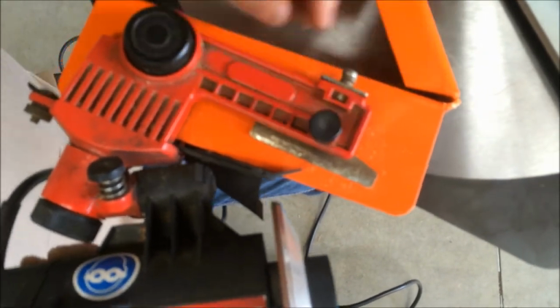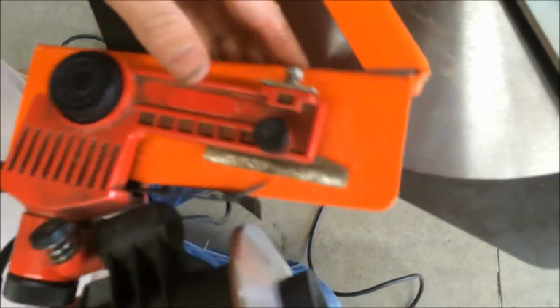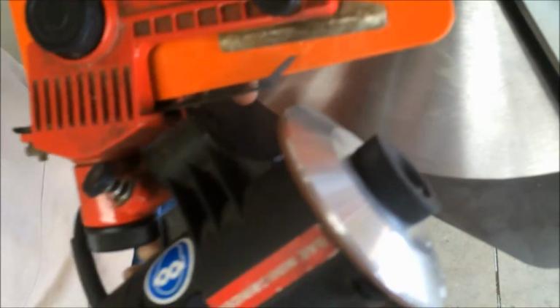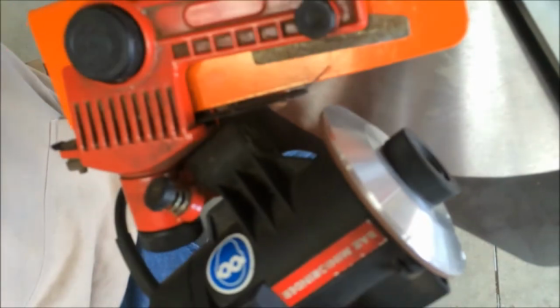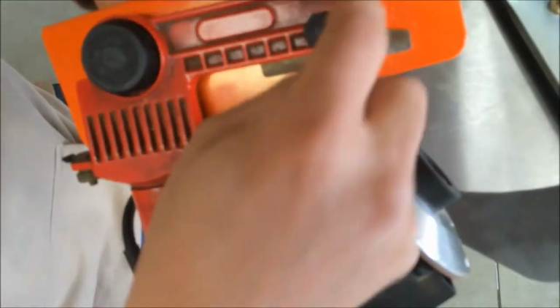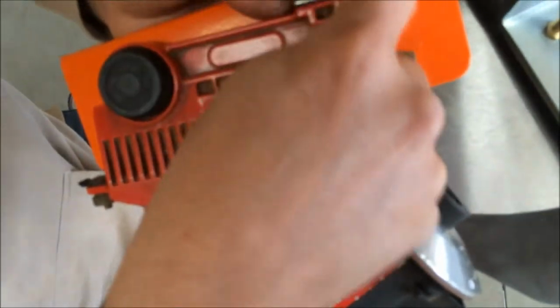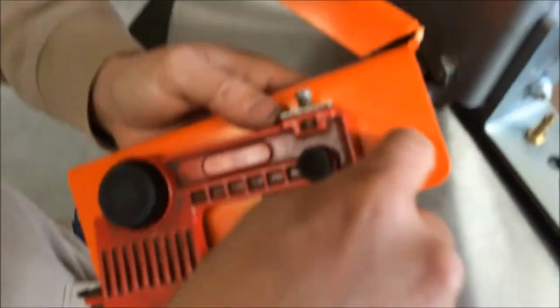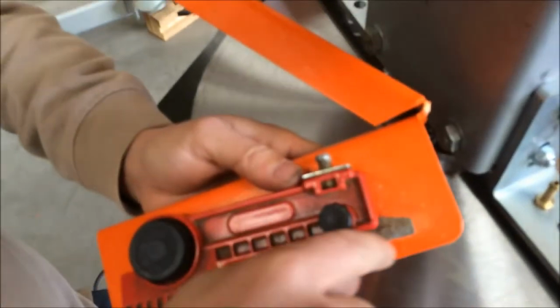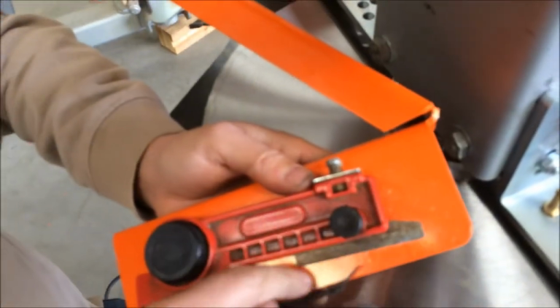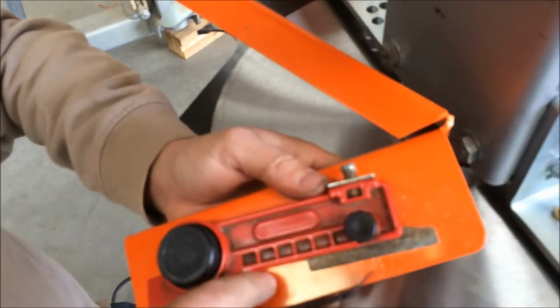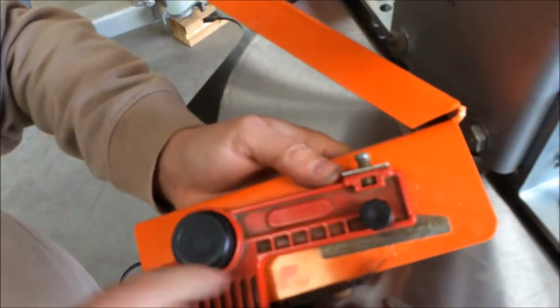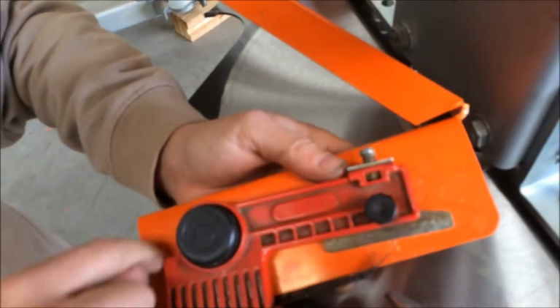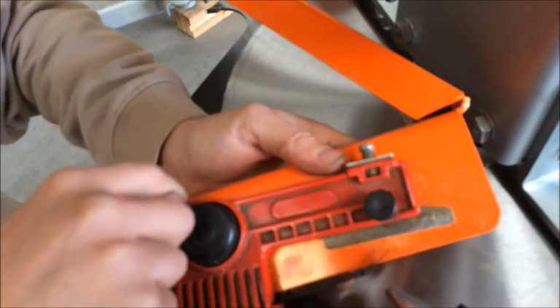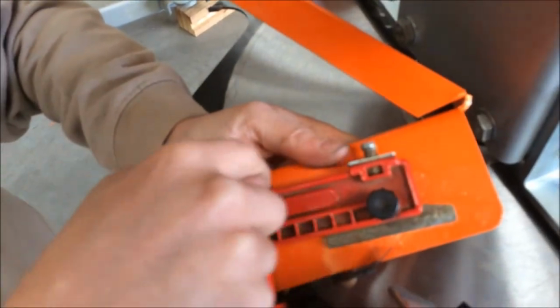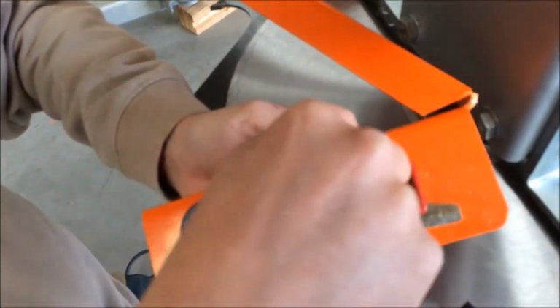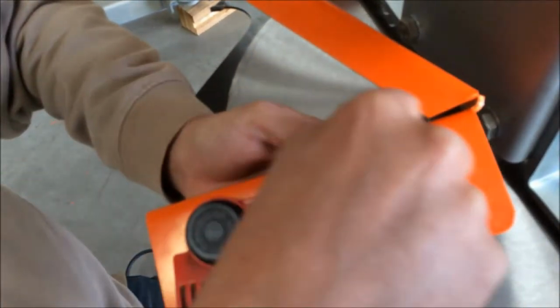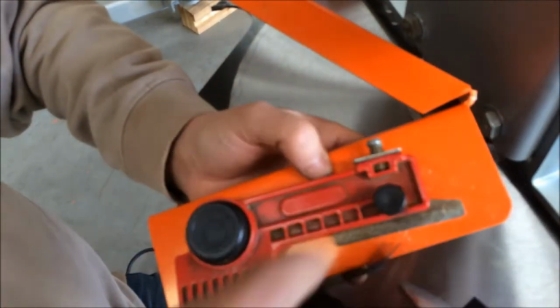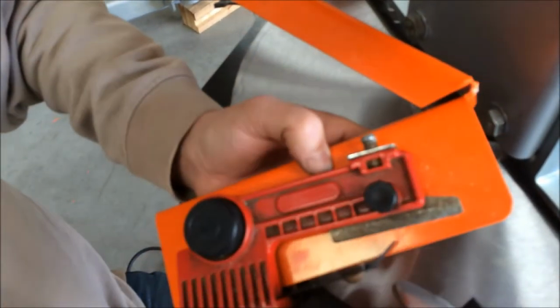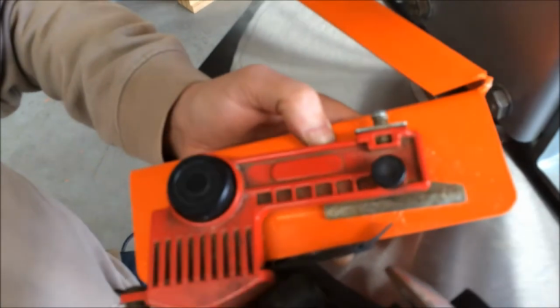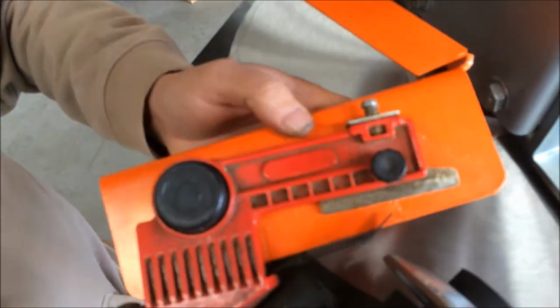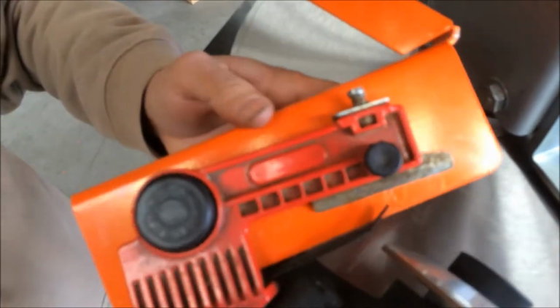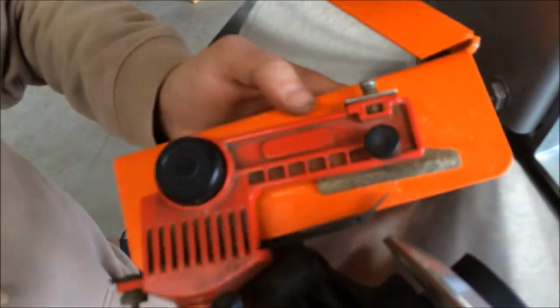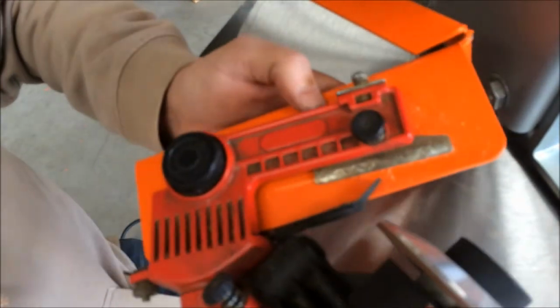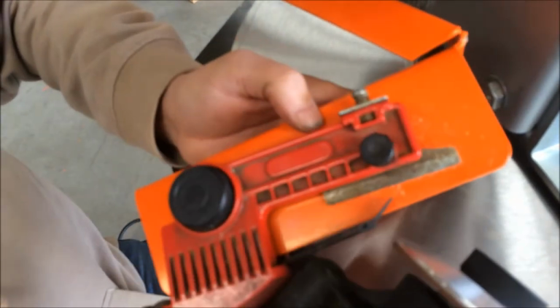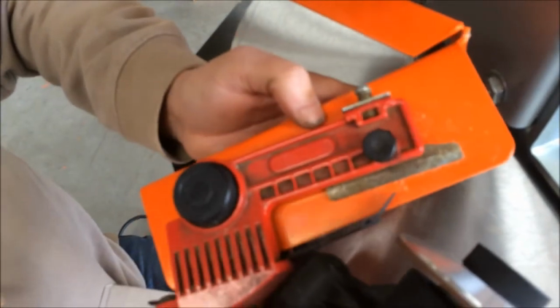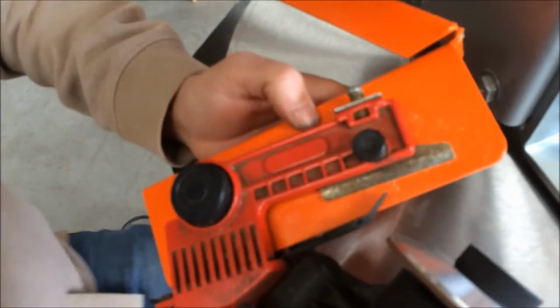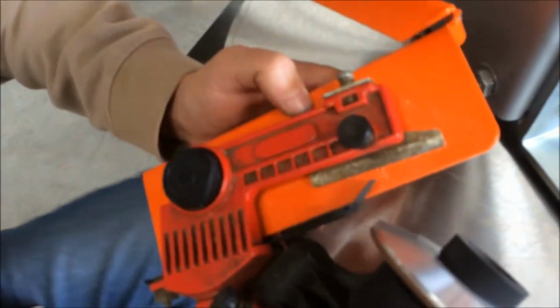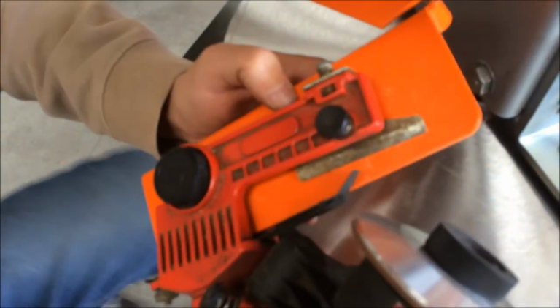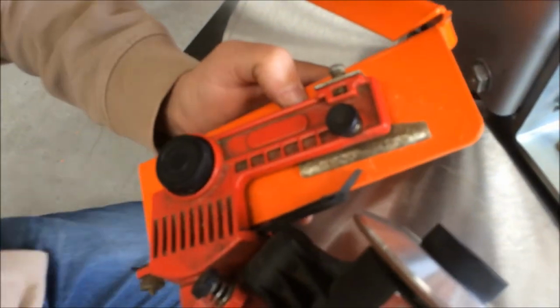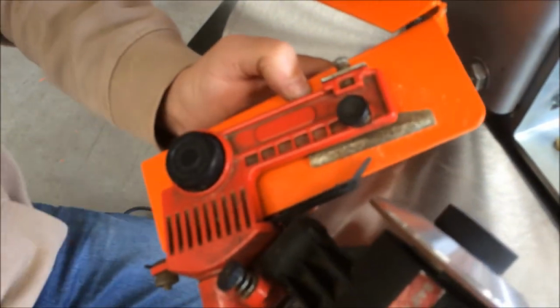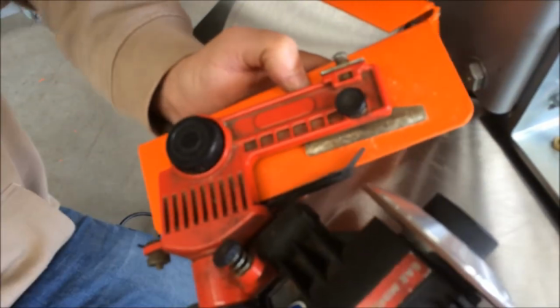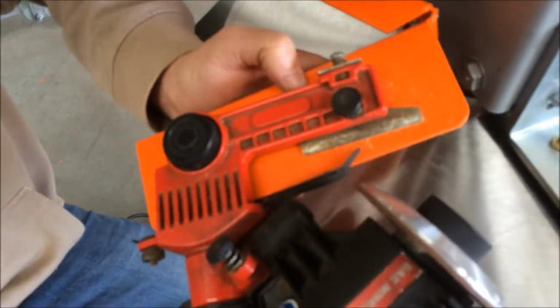What I'd do is get a scribe and scribe around this mark — or the actual bracket — so that you know if it ever gets bumped, it's still set right.